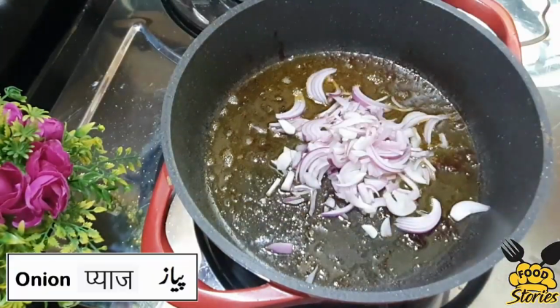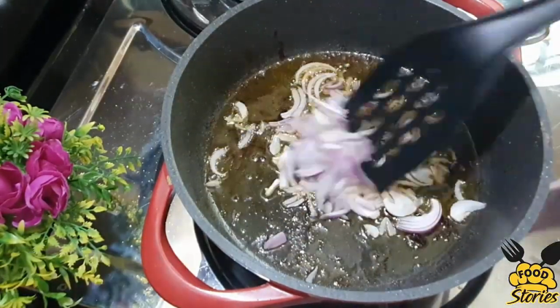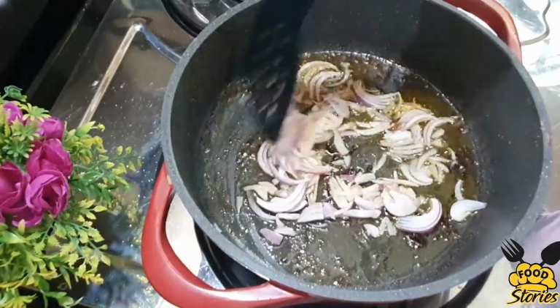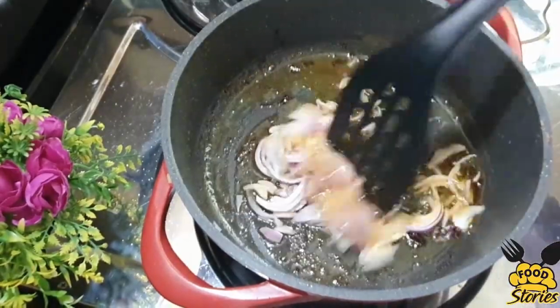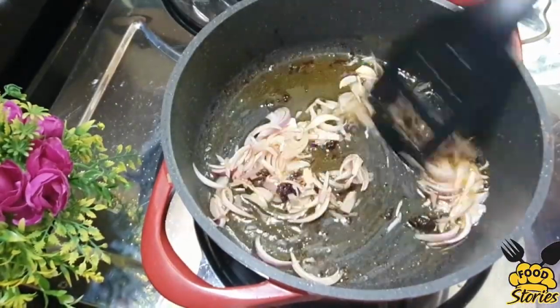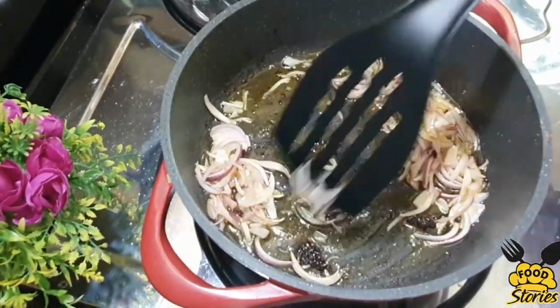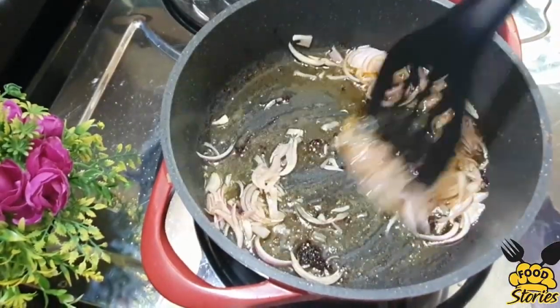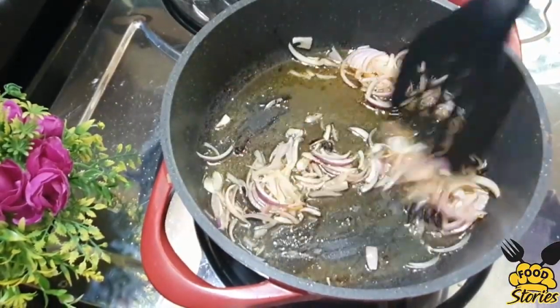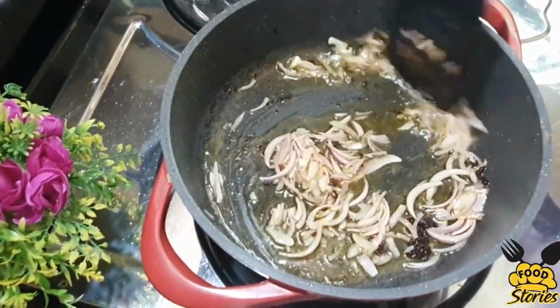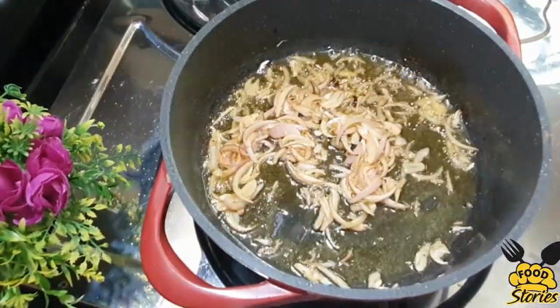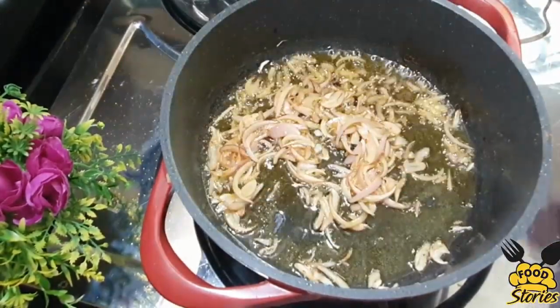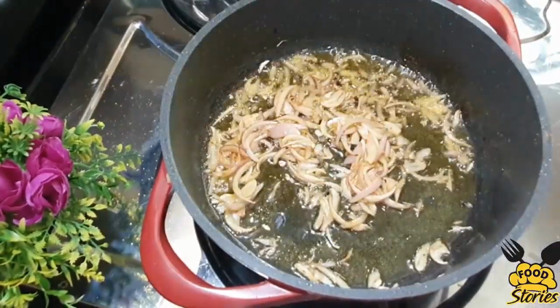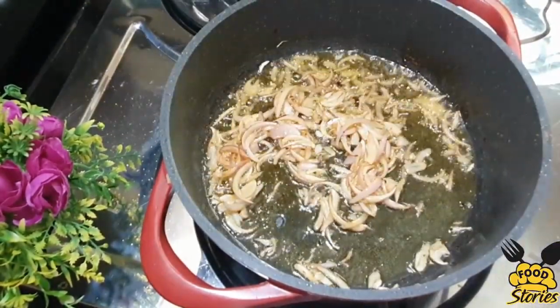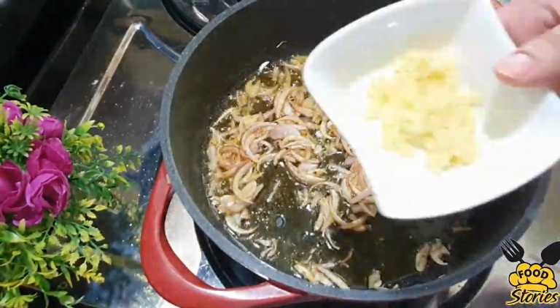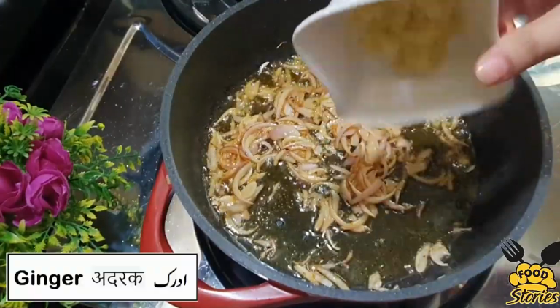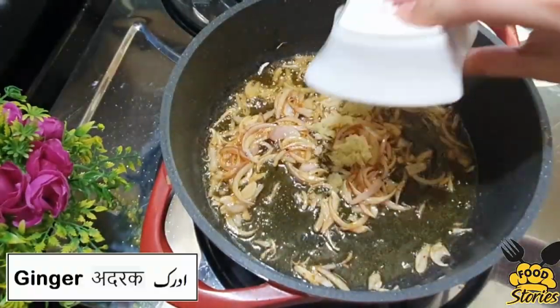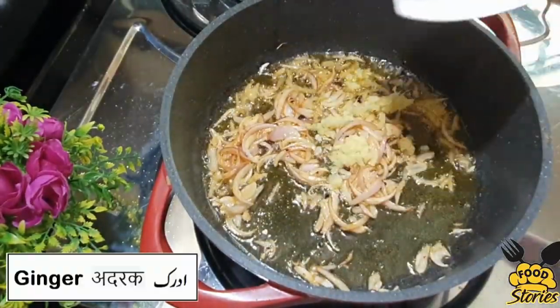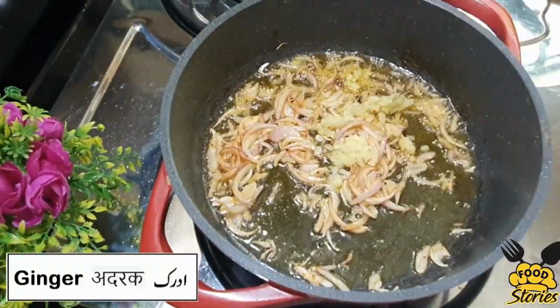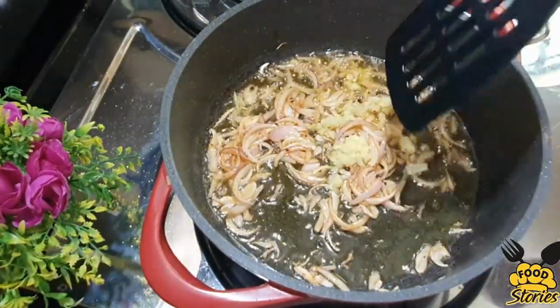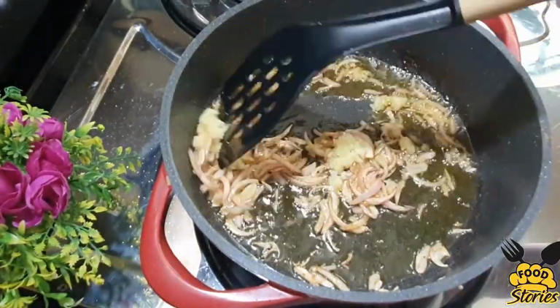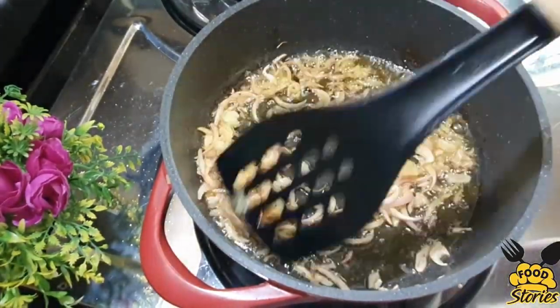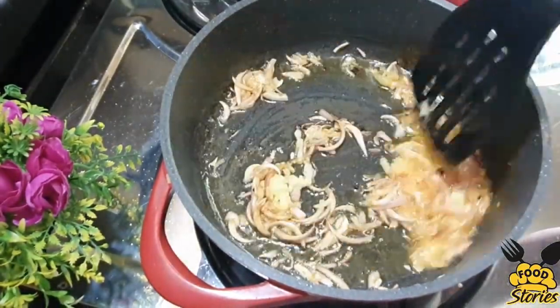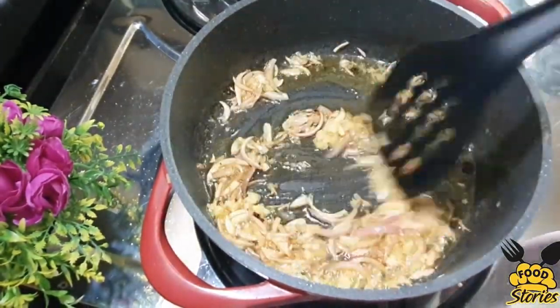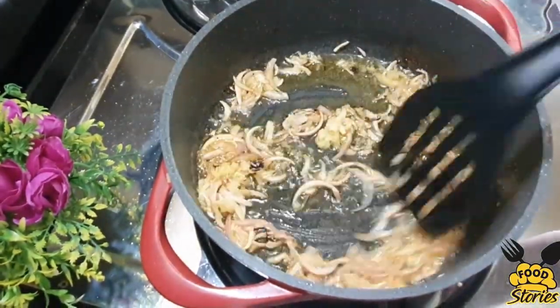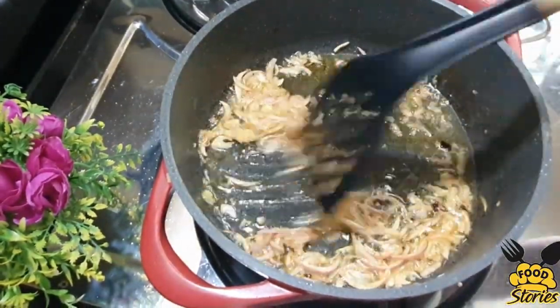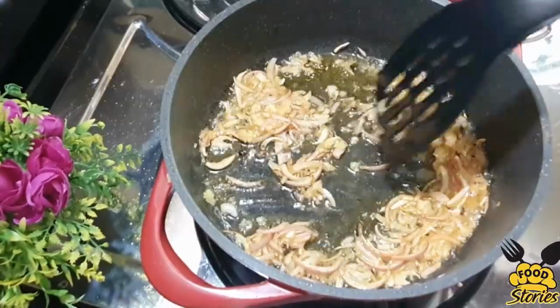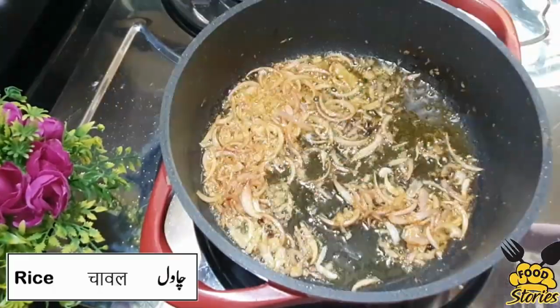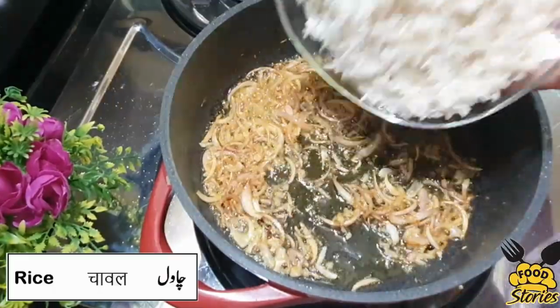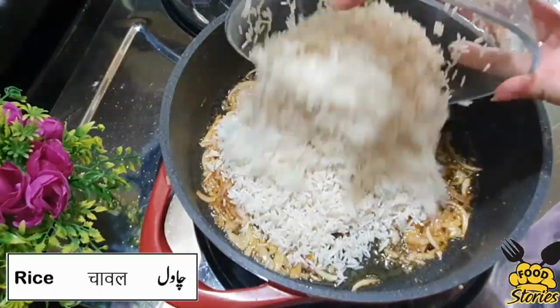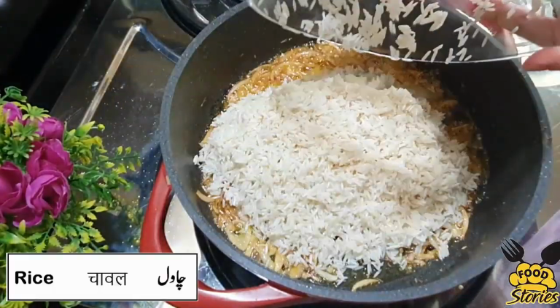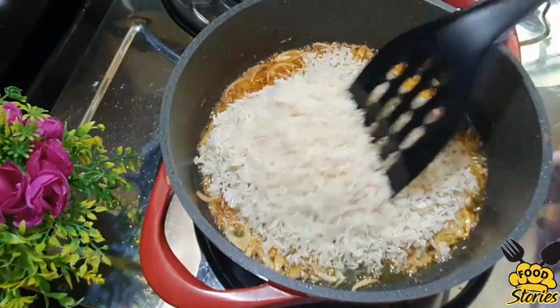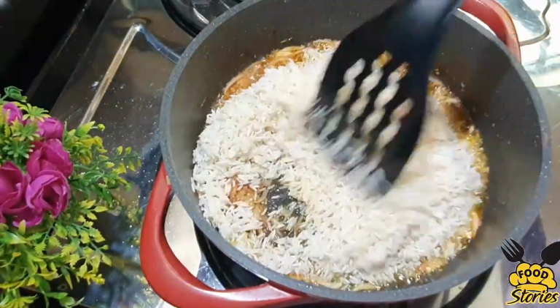Add onion to the oil and fry until golden brown. Then add half a tablespoon of ginger paste and fry for 2-3 minutes, then add rice.